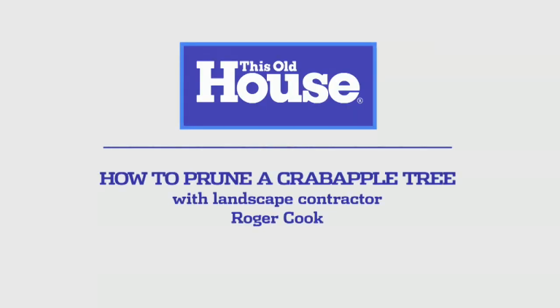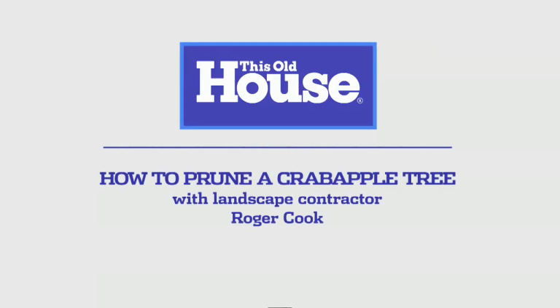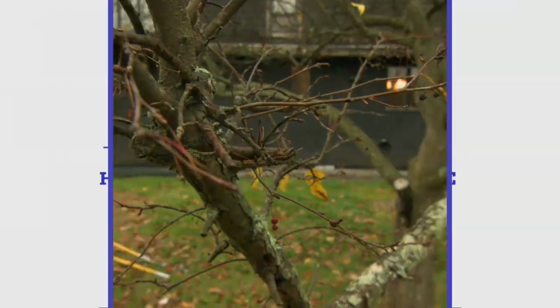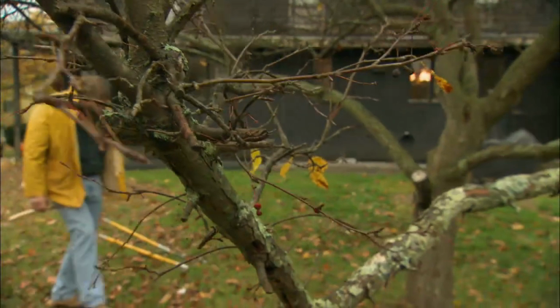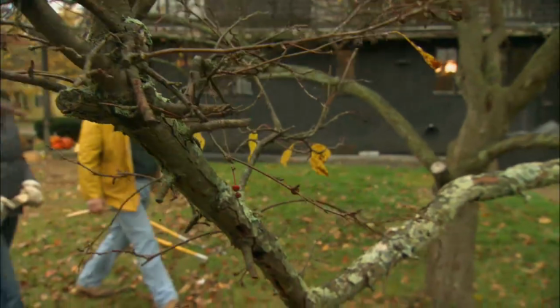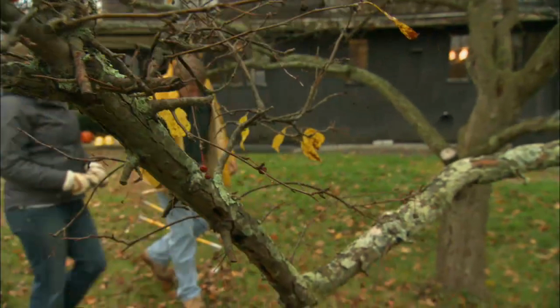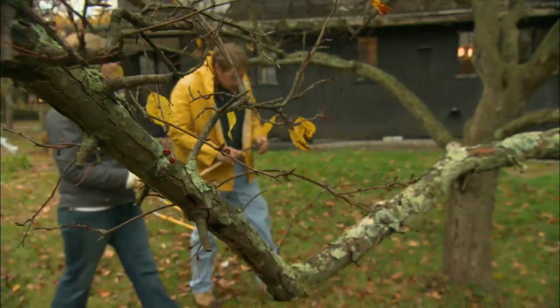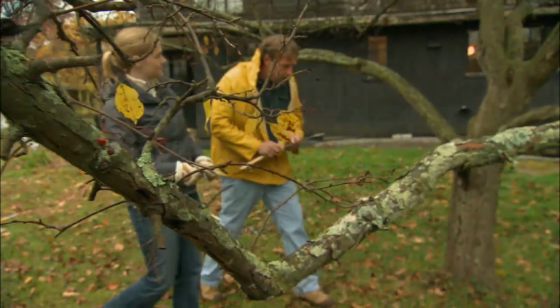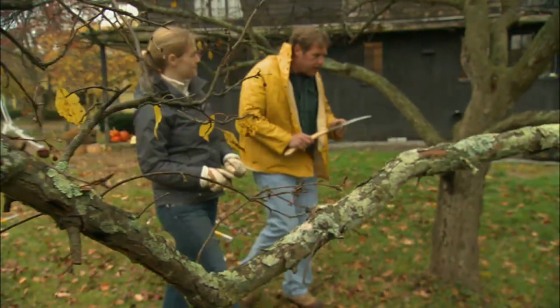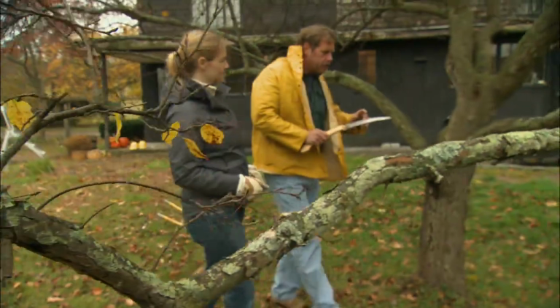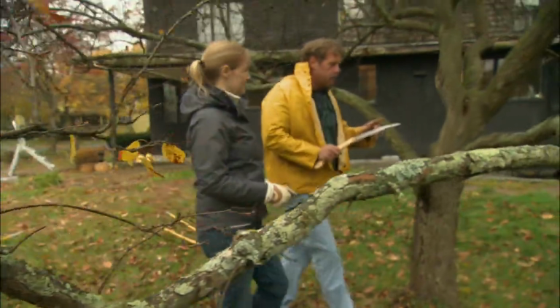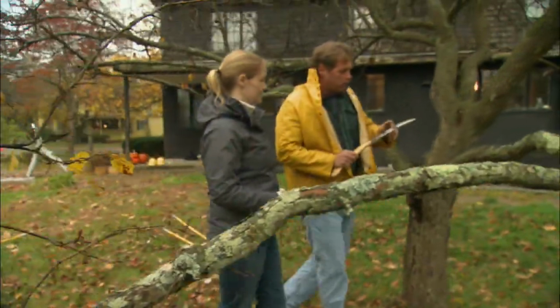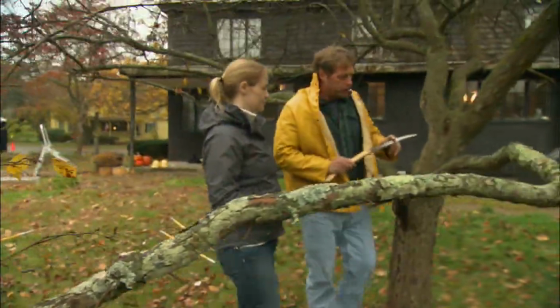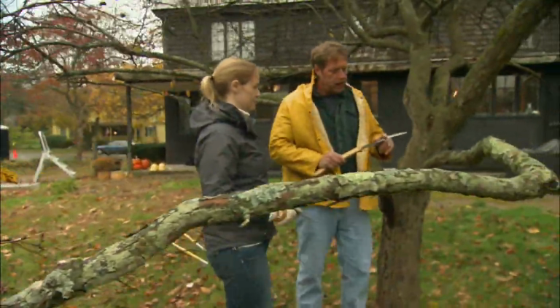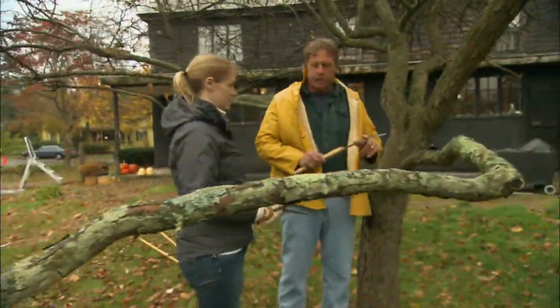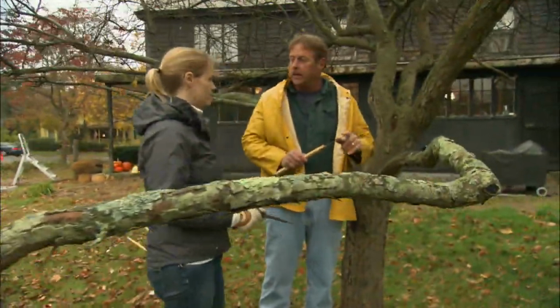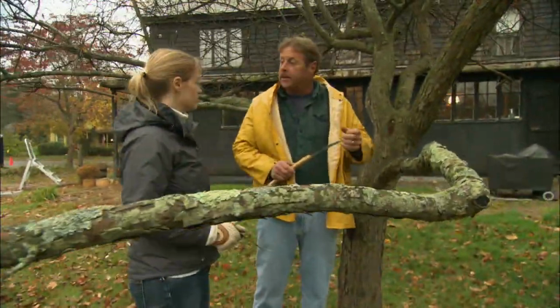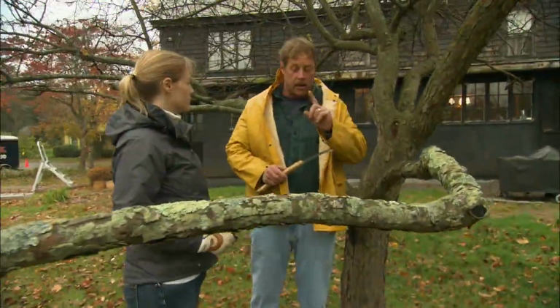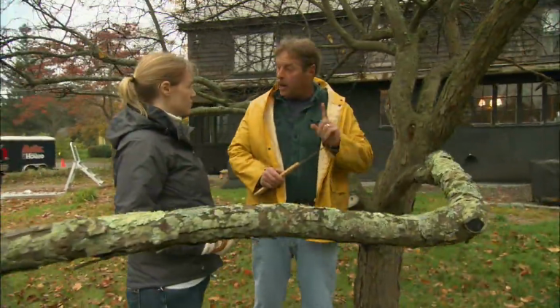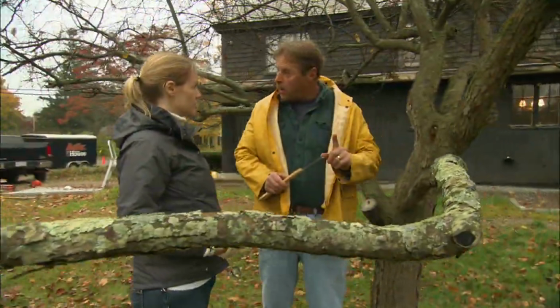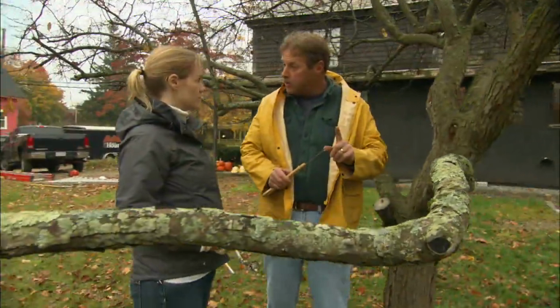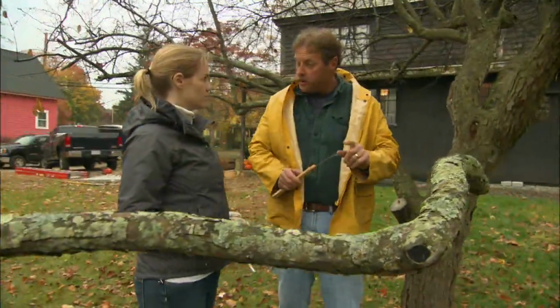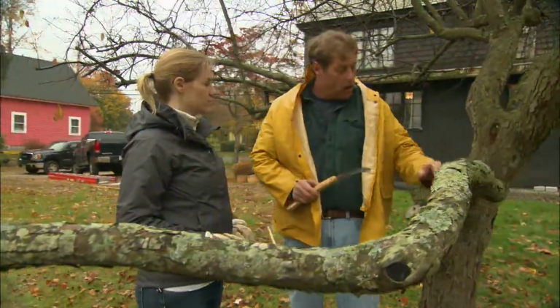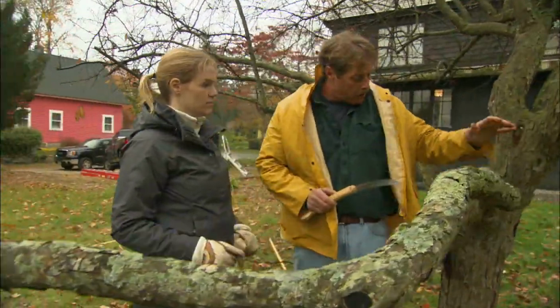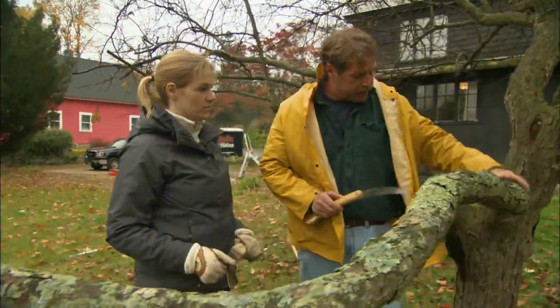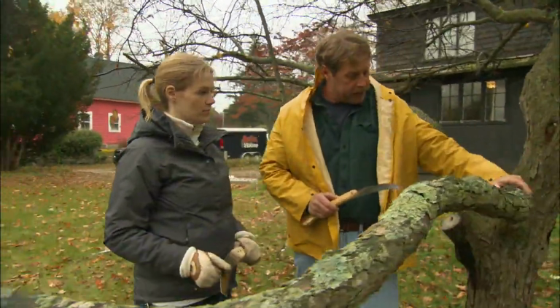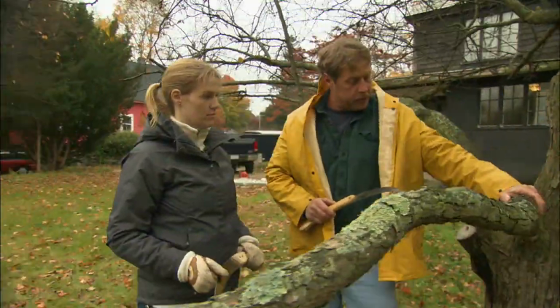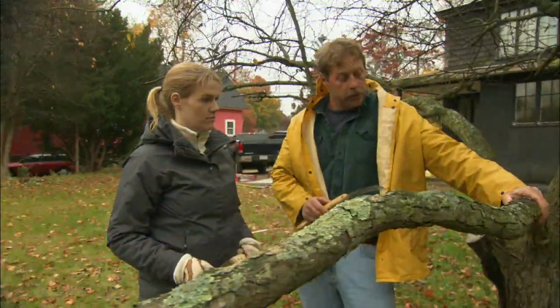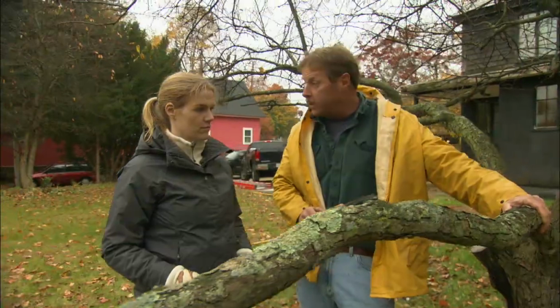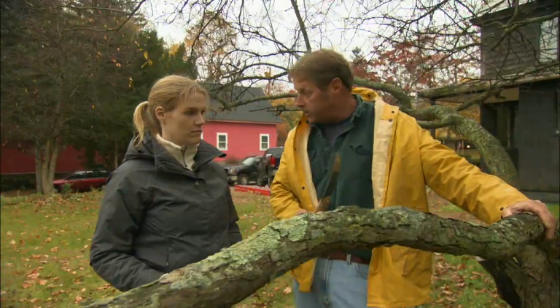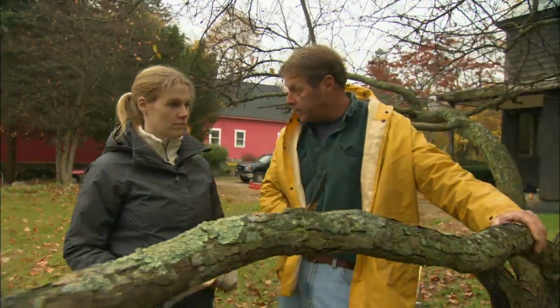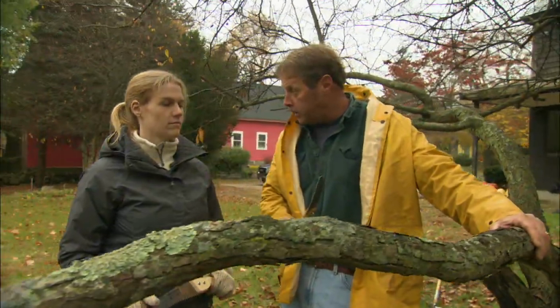Roger, what tools are you using today? Well Sarah, I like to use a pruning saw. The reason I like it is you can cut a quarter inch branch or a branch that's as thick as two or three inches like this one.